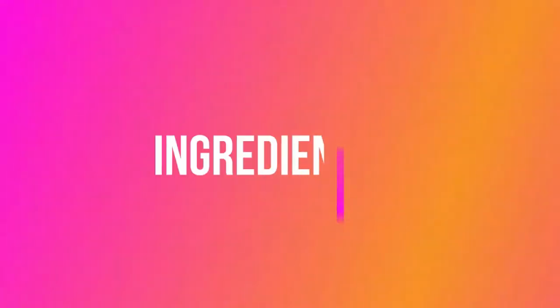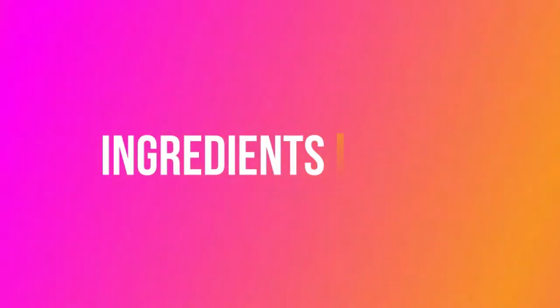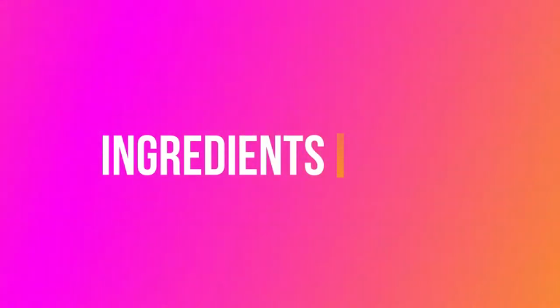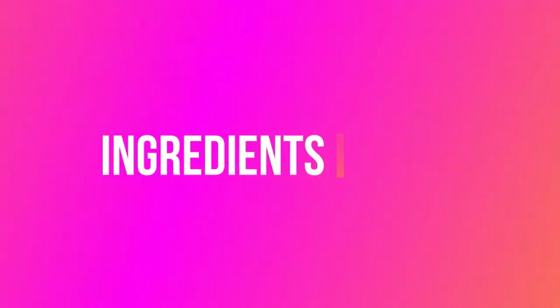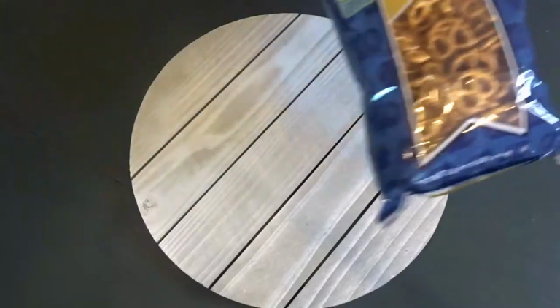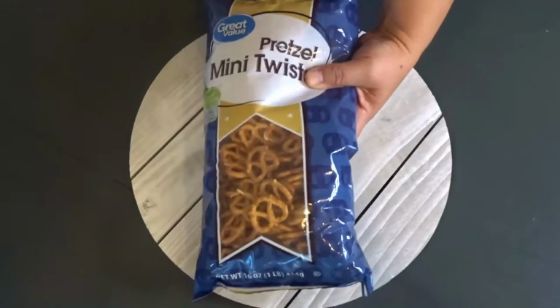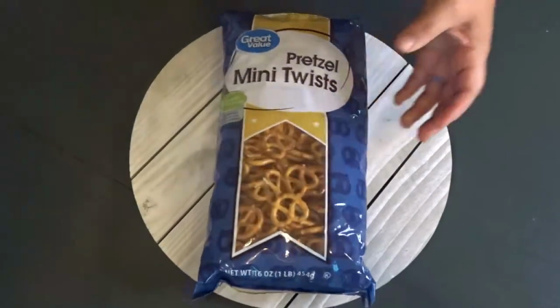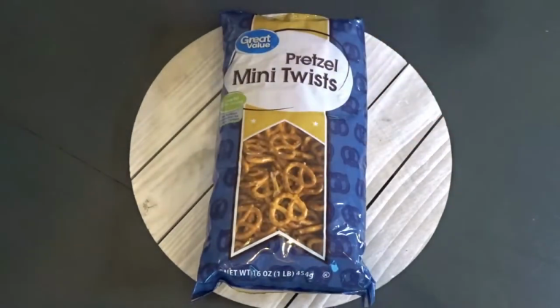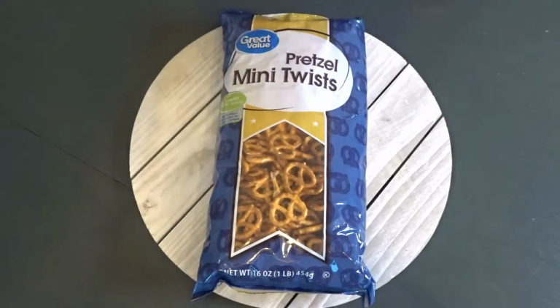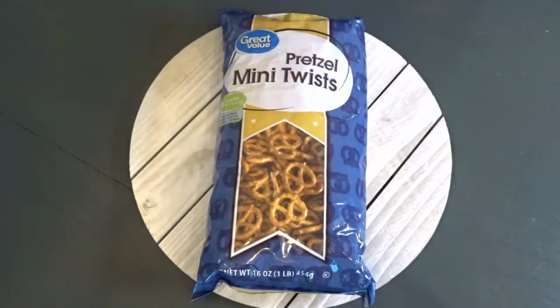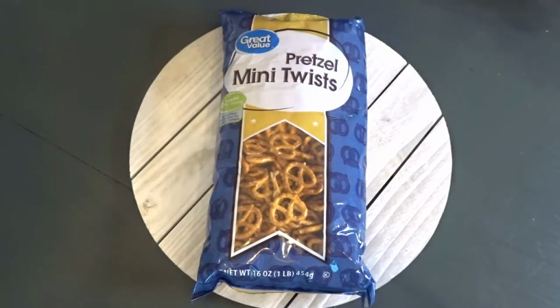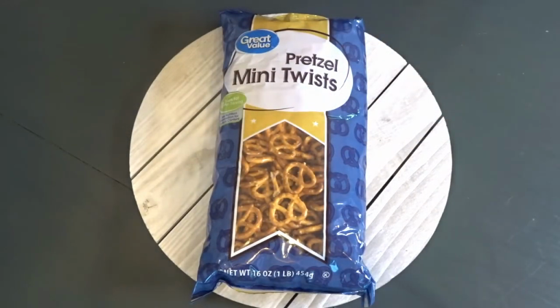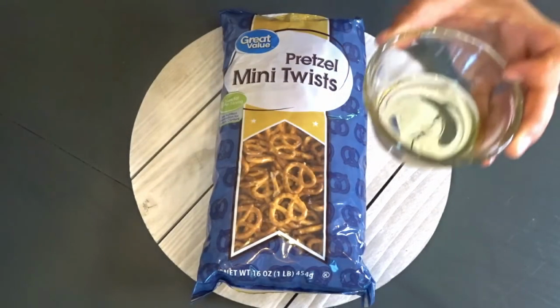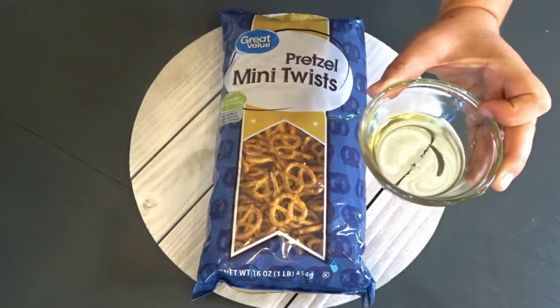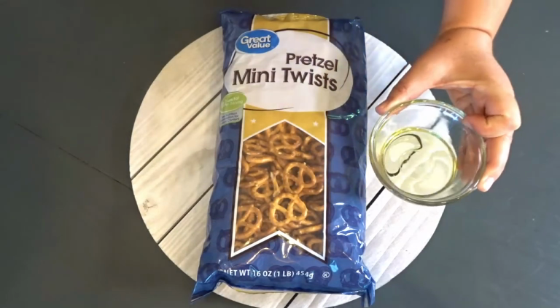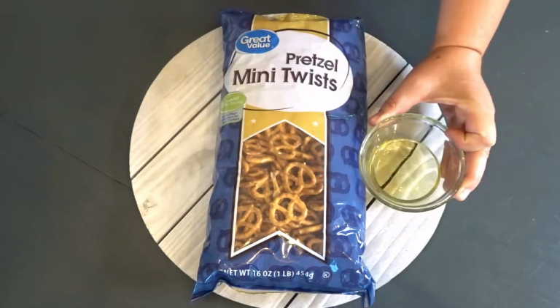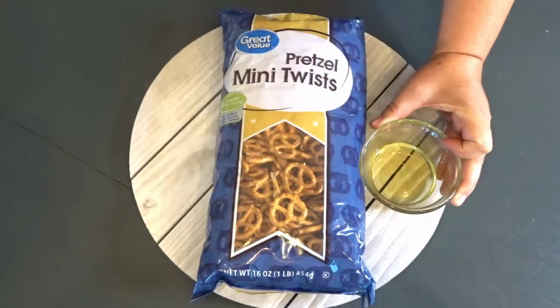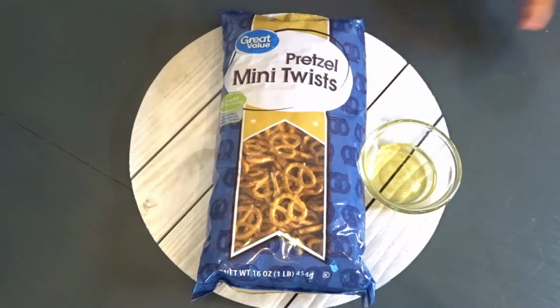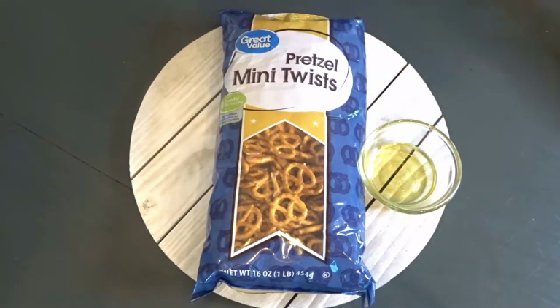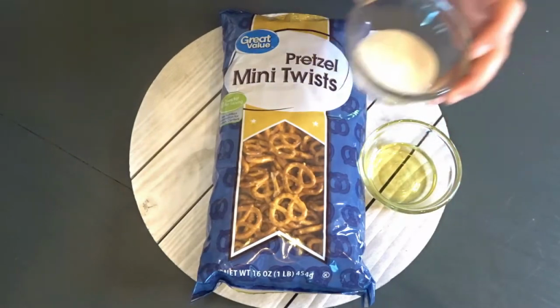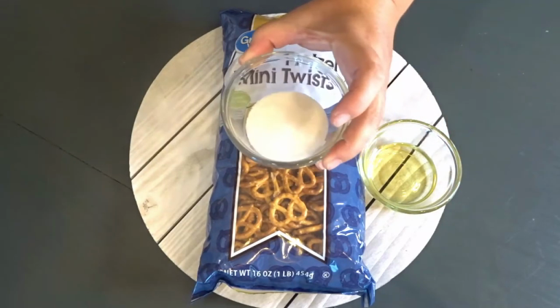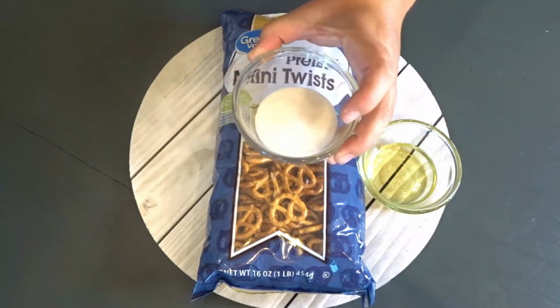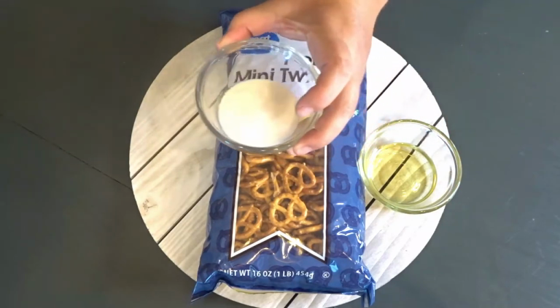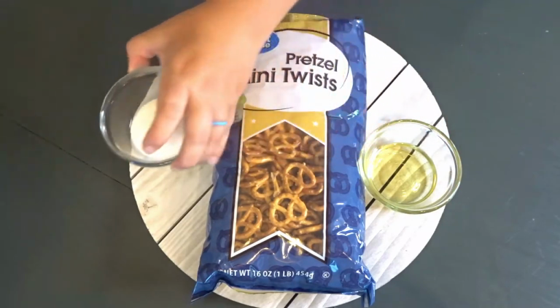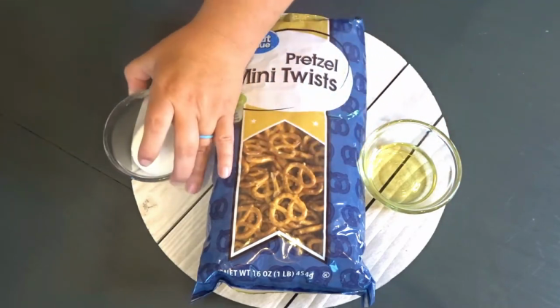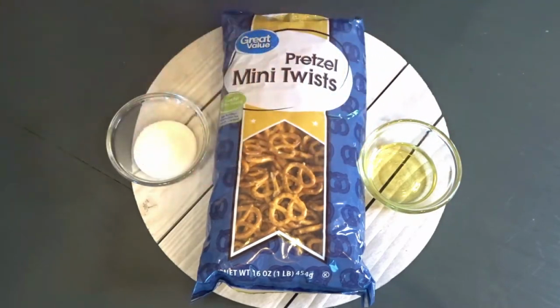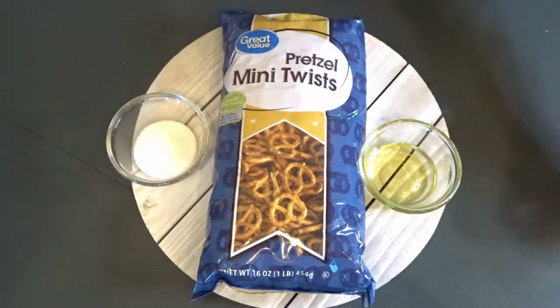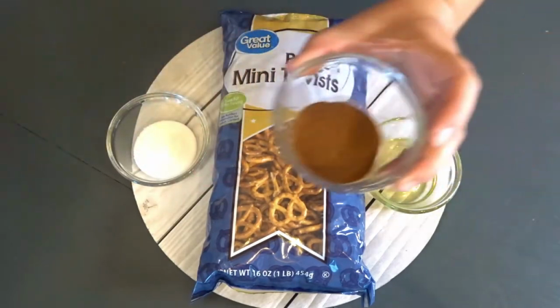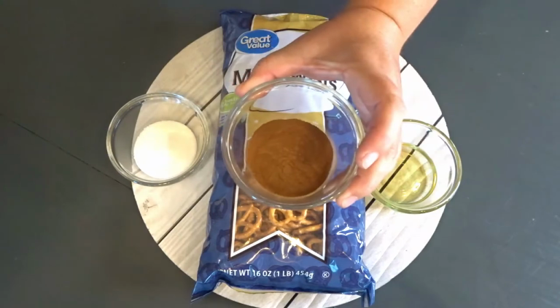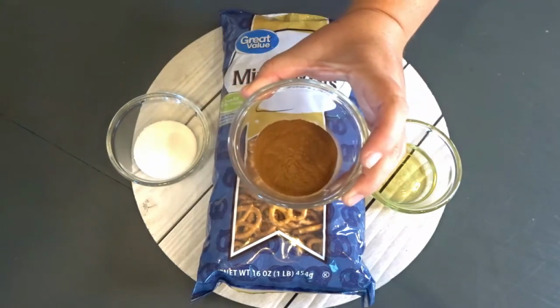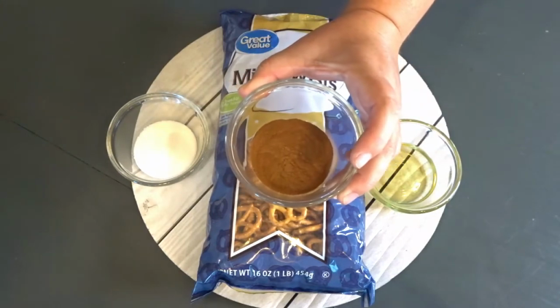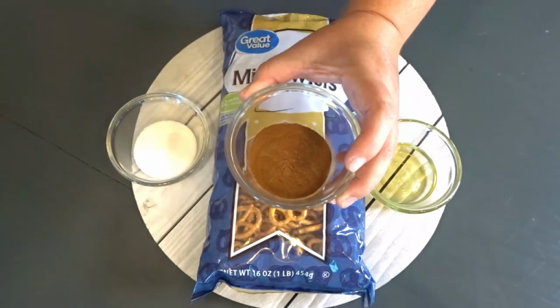The ingredients you will need are one 16-ounce bag of pretzels, four tablespoons of vegetable oil, two tablespoons of white sugar, and one tablespoon of cinnamon.